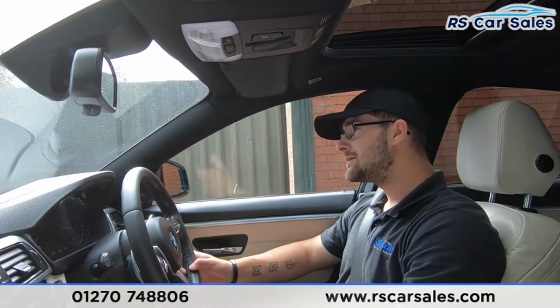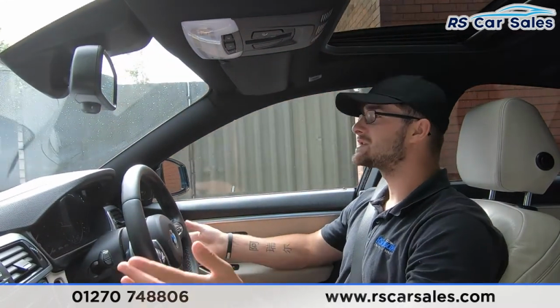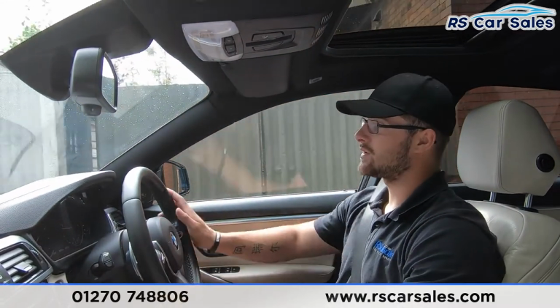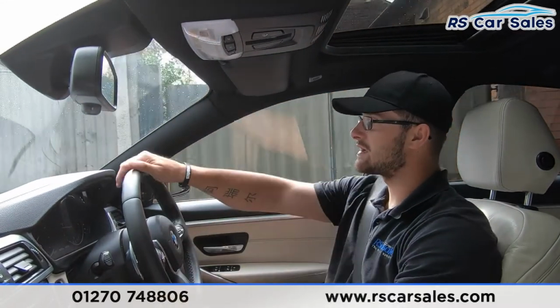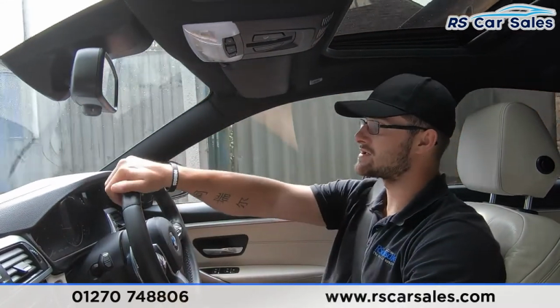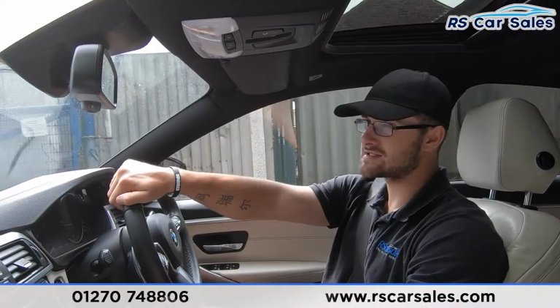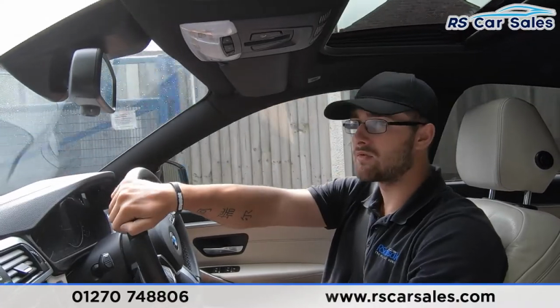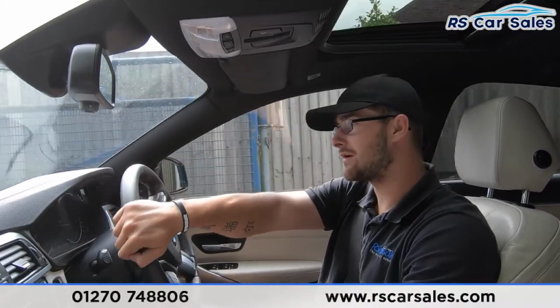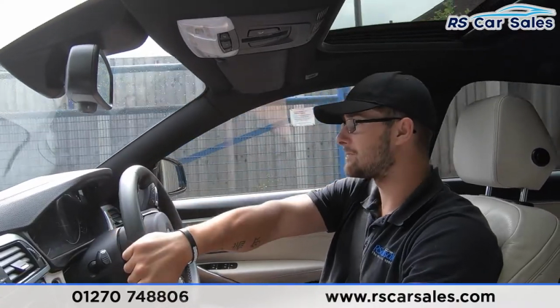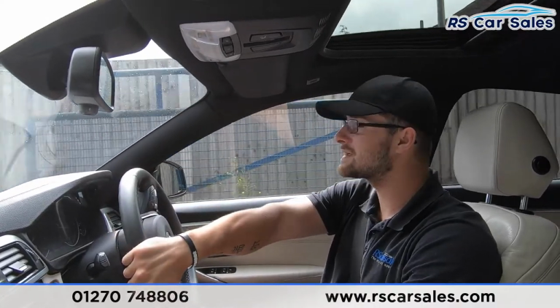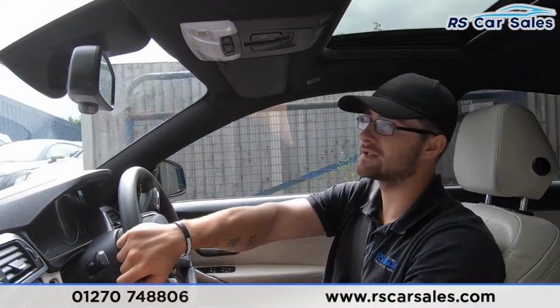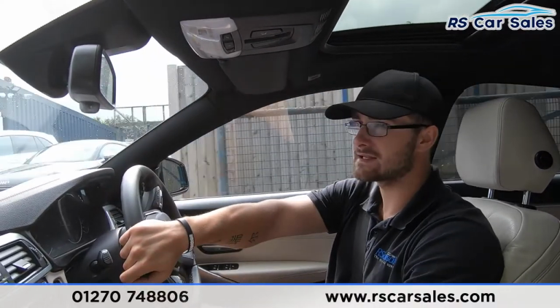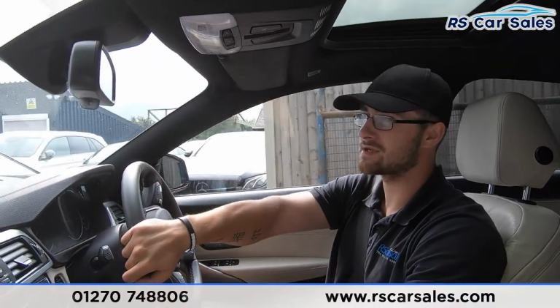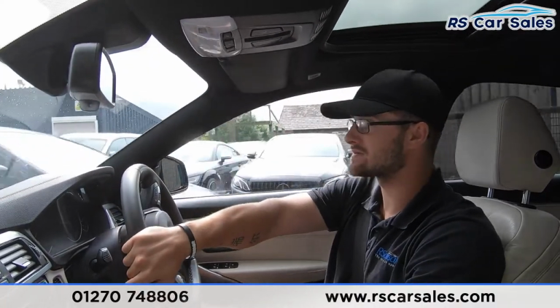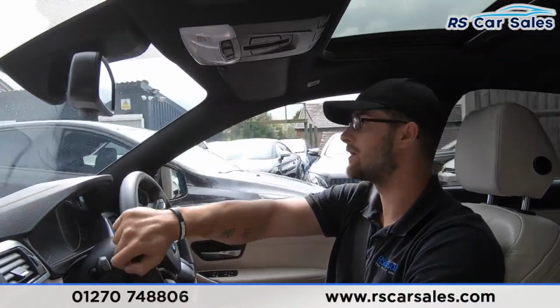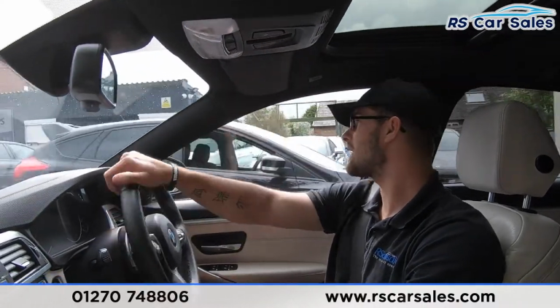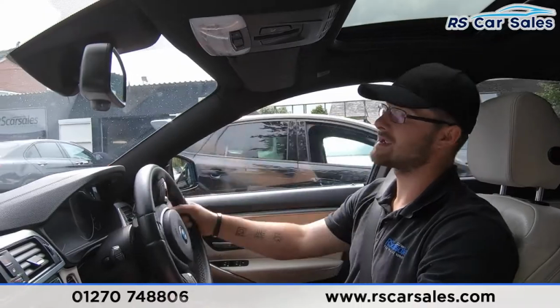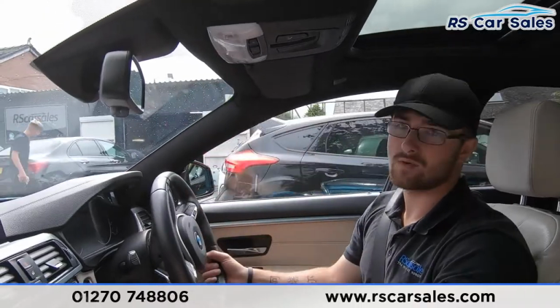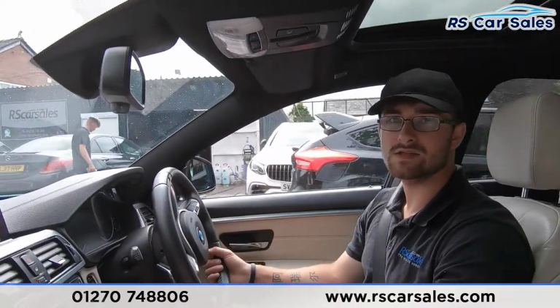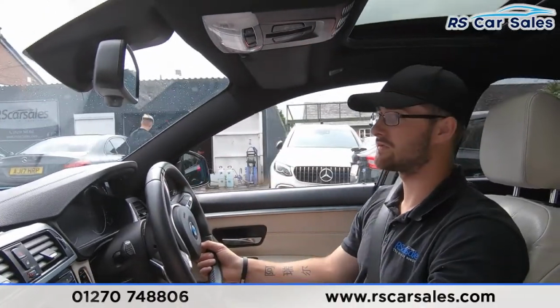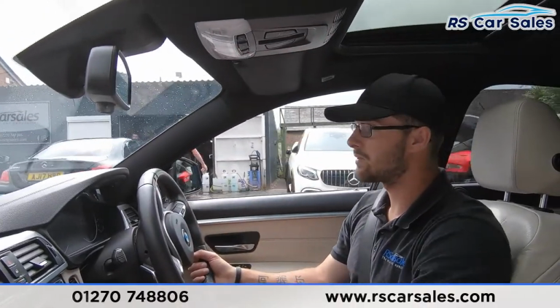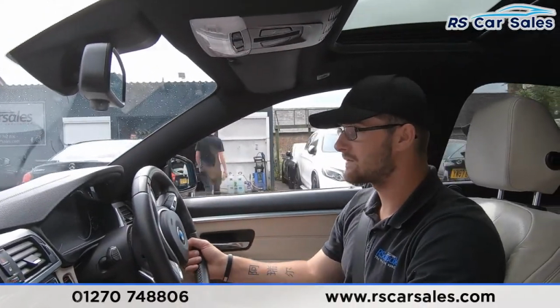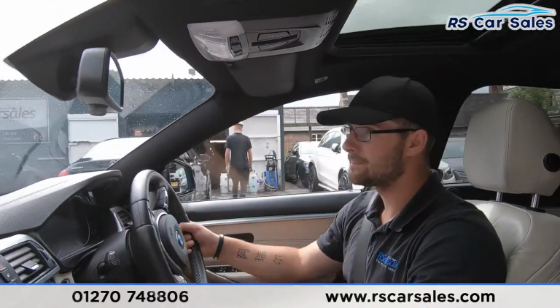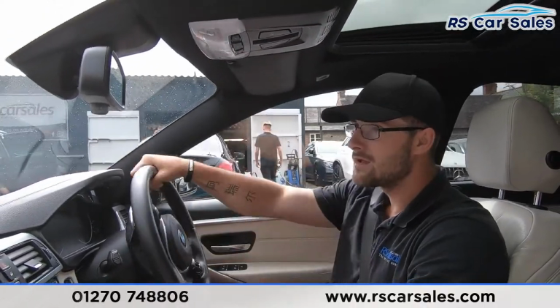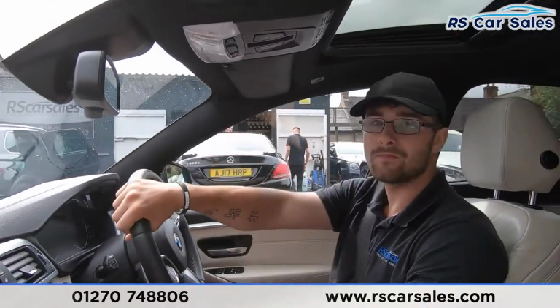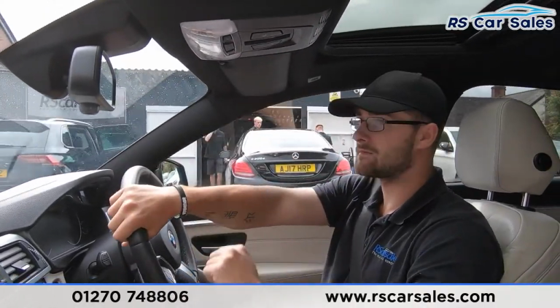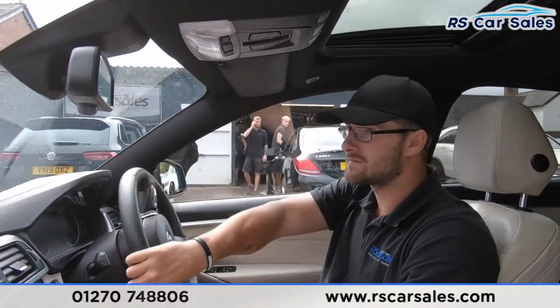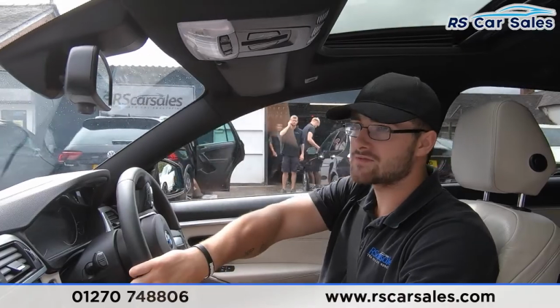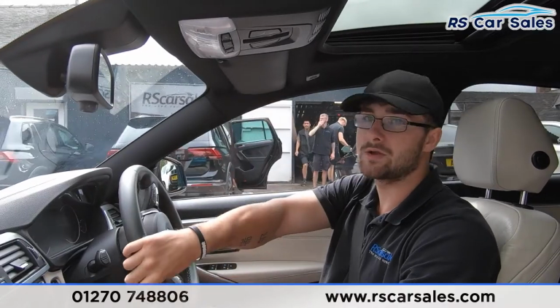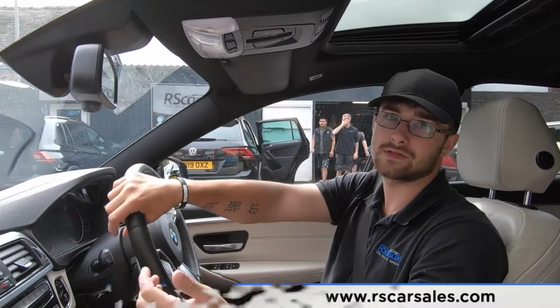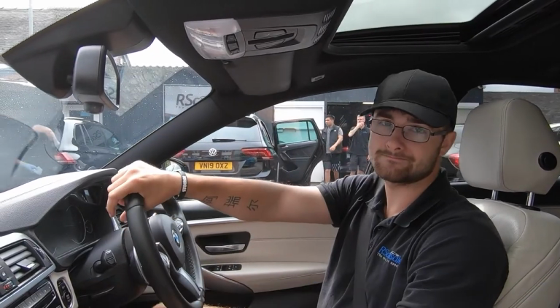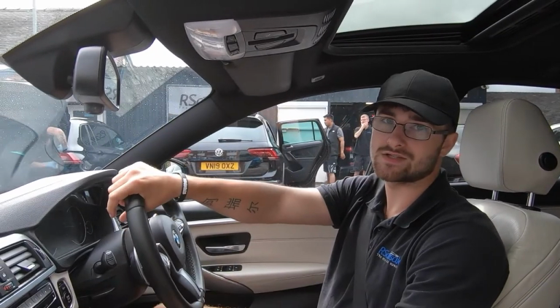If we haven't answered all your questions and enquiries through this test drive and walk-around video, please feel free to contact the sales team — they can answer any further questions and run through enquiries with you. But that's it for the video test drive — hope to hear from you soon. Cheers.